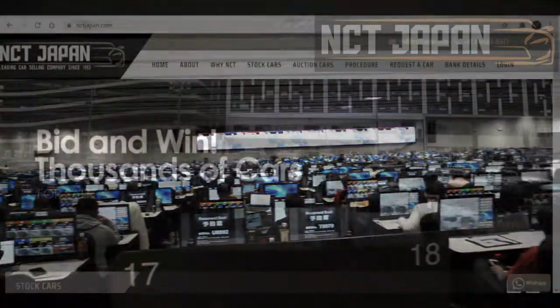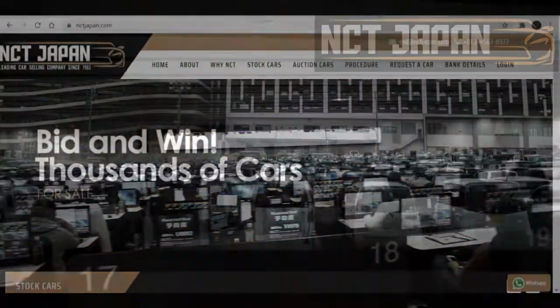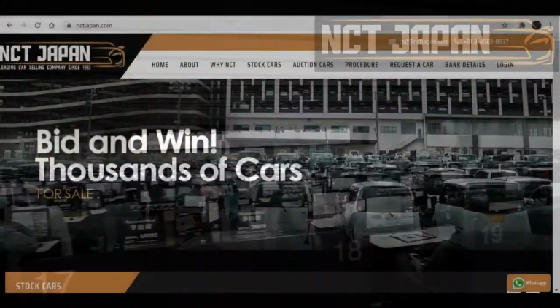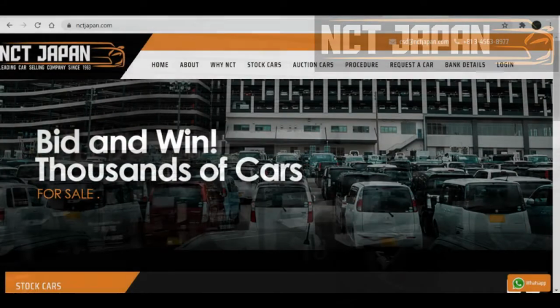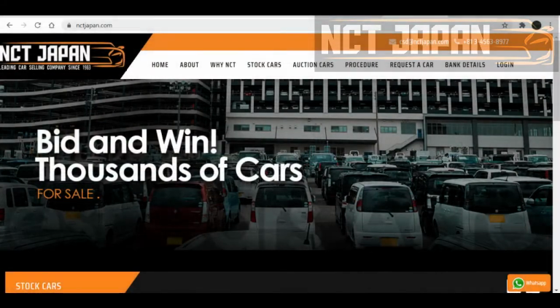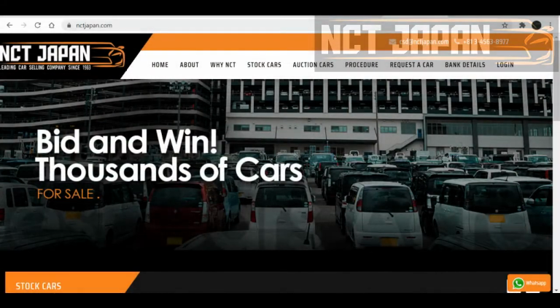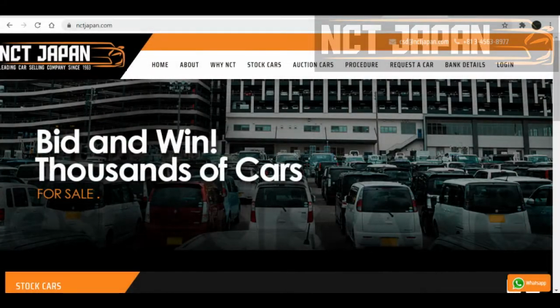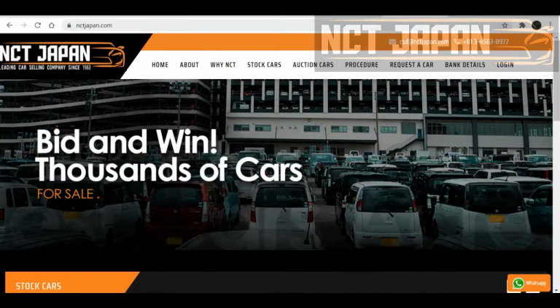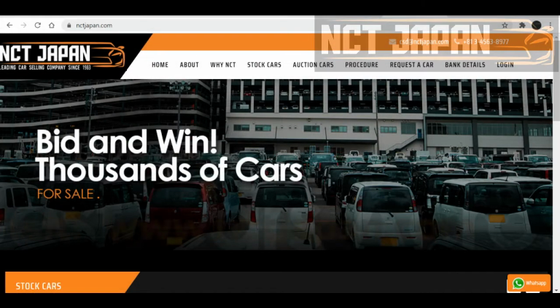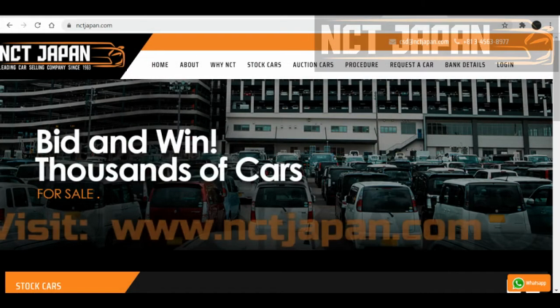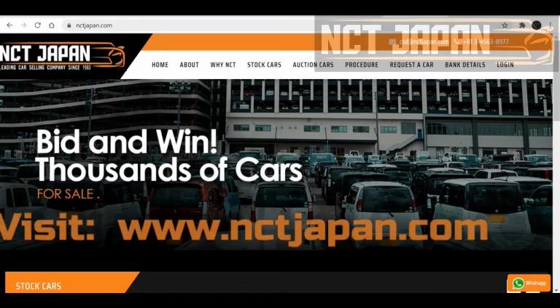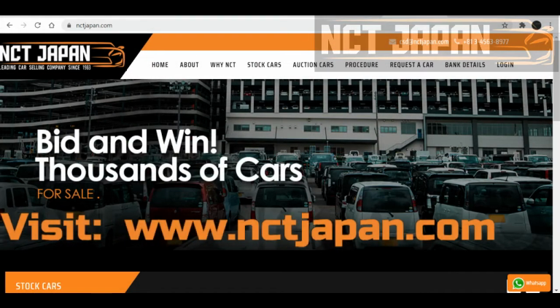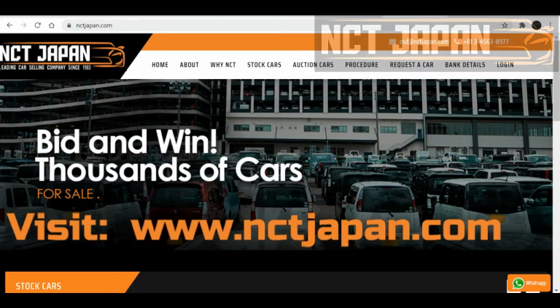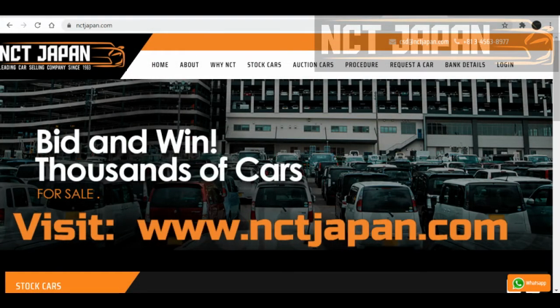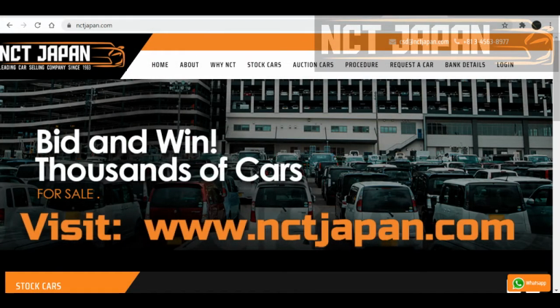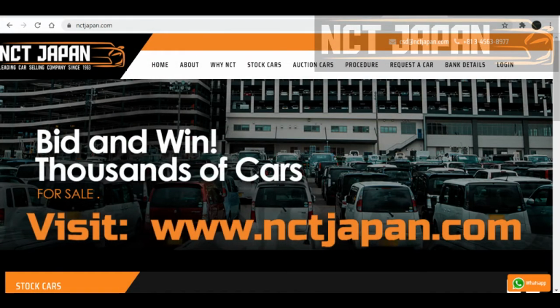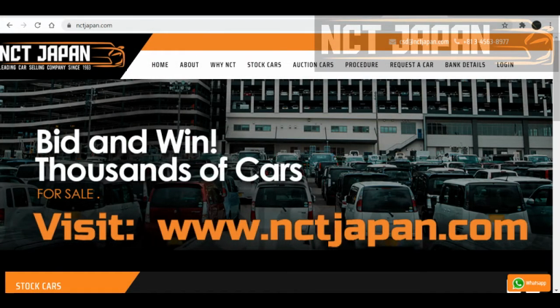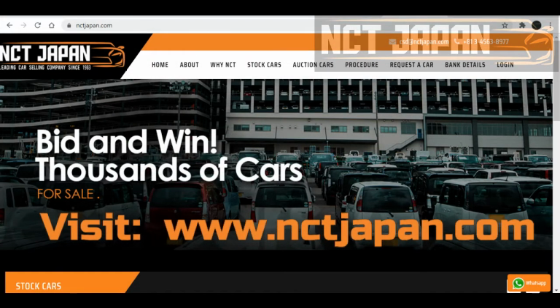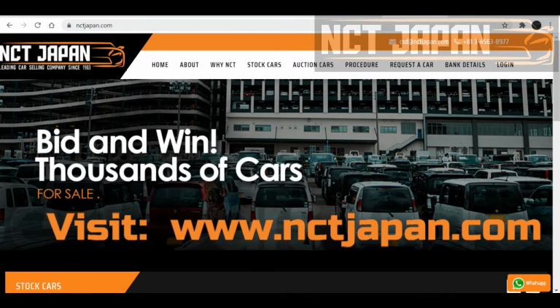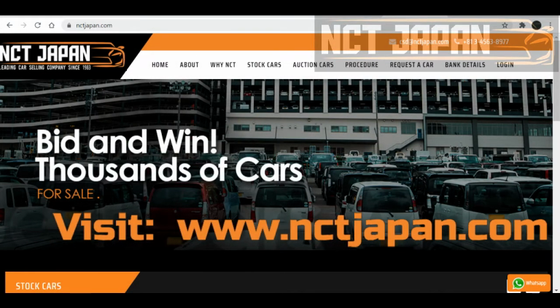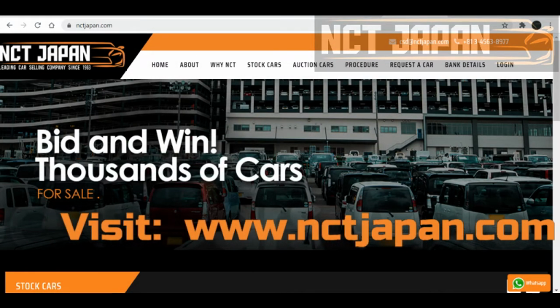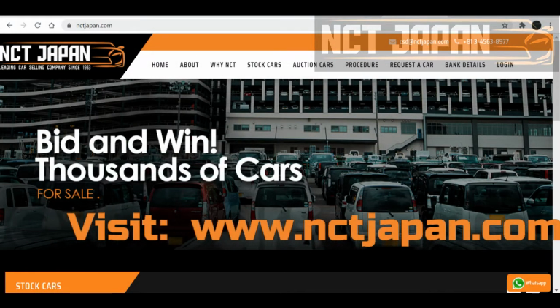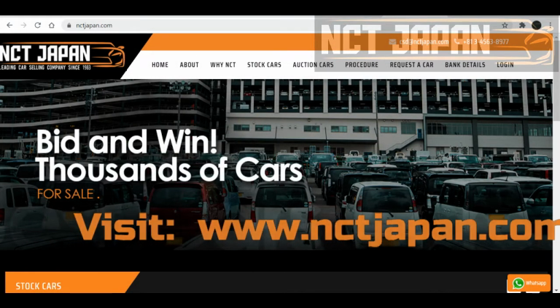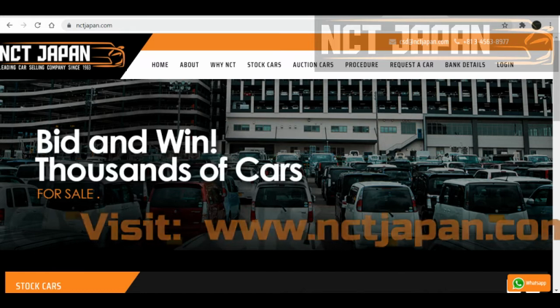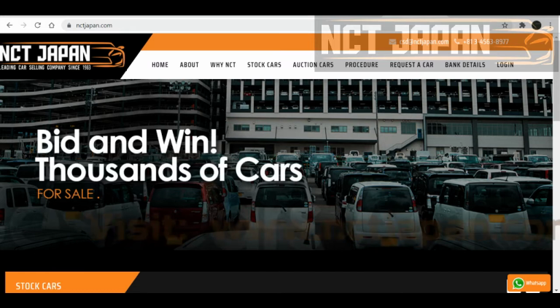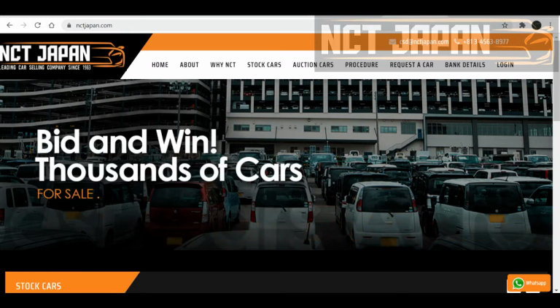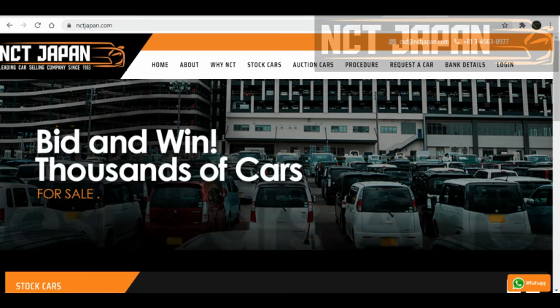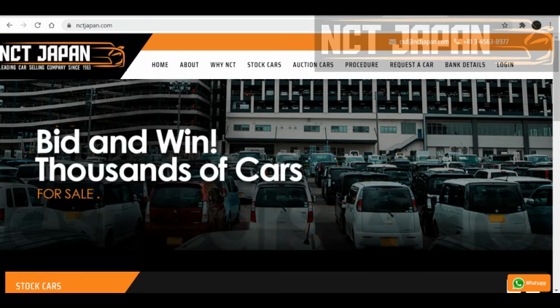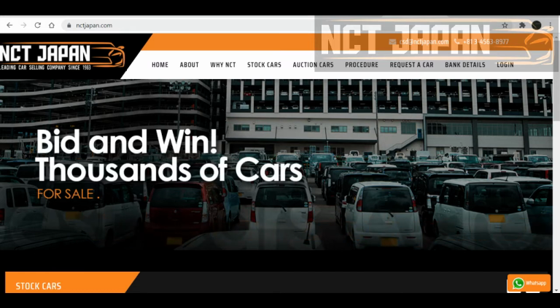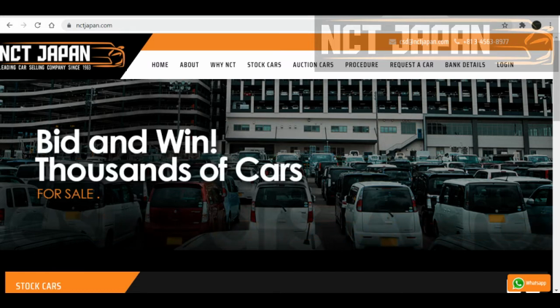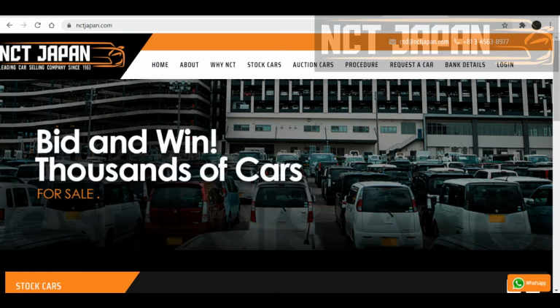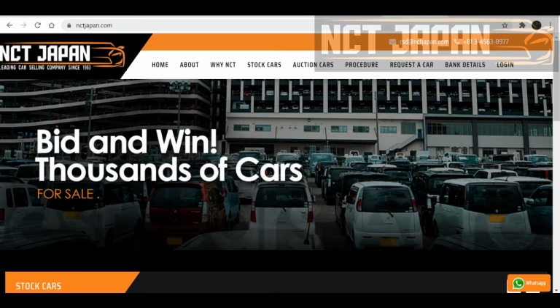NCT Japan is one of the few companies that are registered with all 120 plus auction houses, just to provide the best service worldwide.